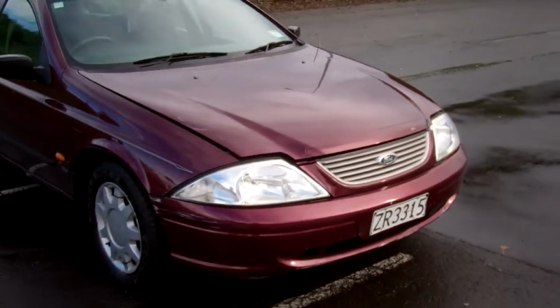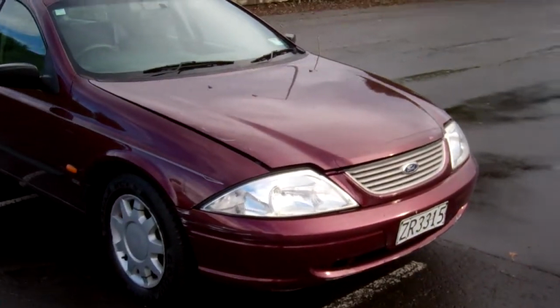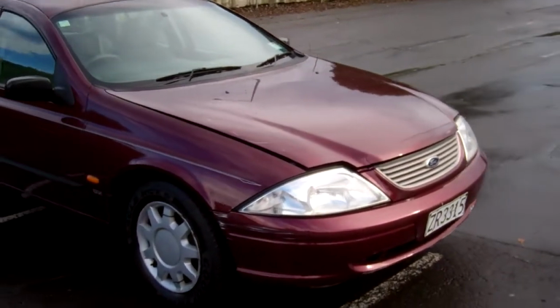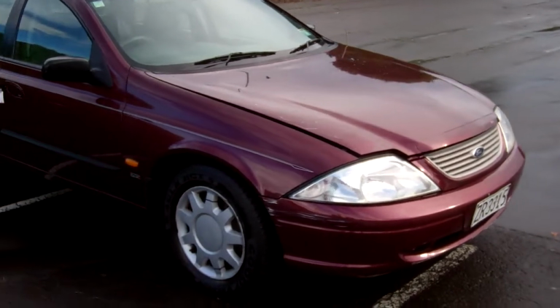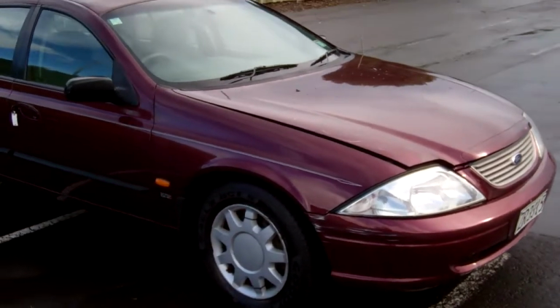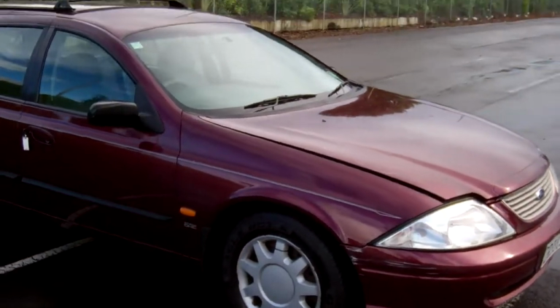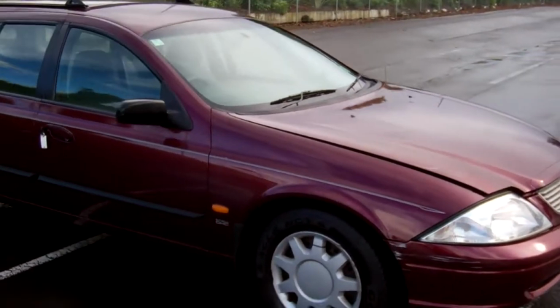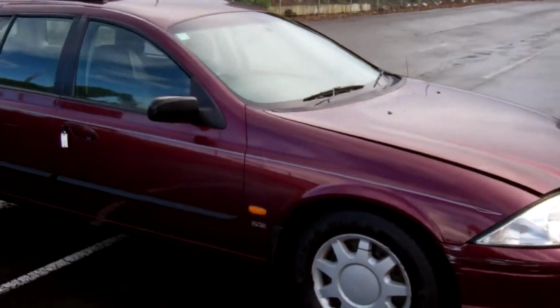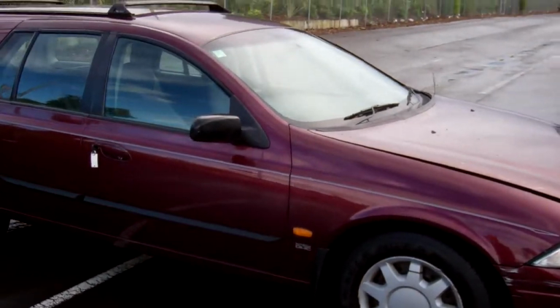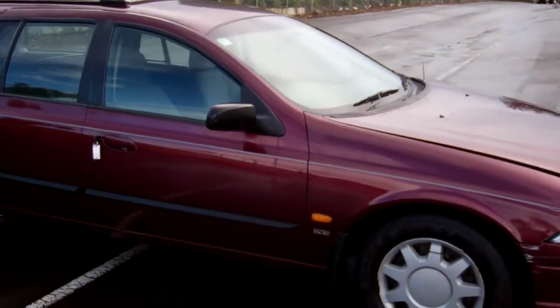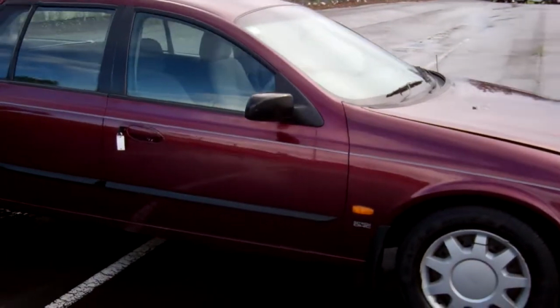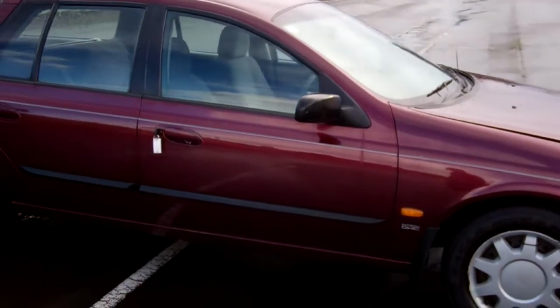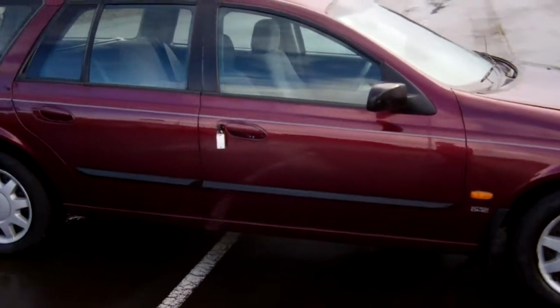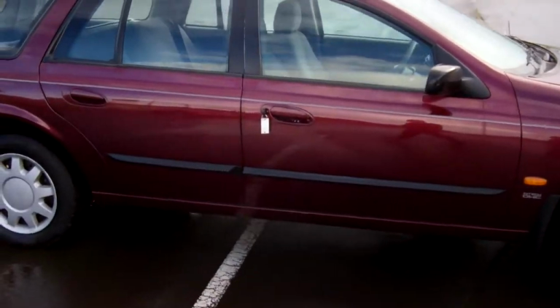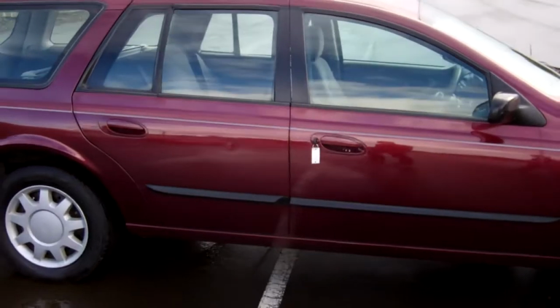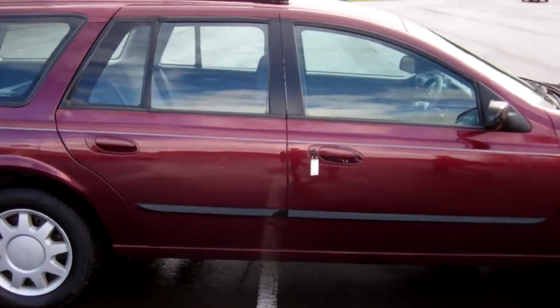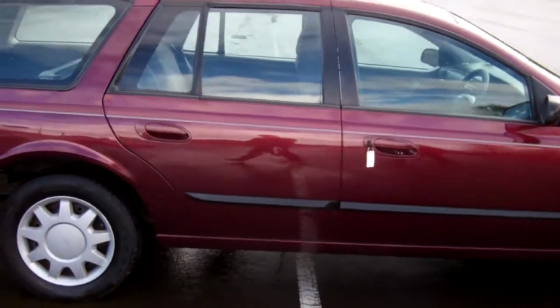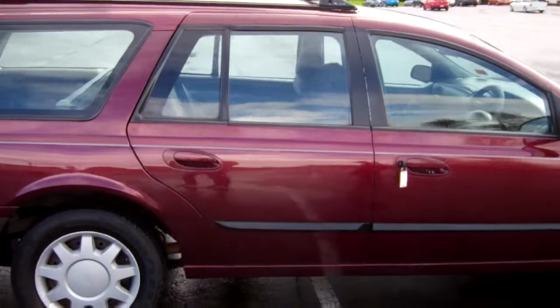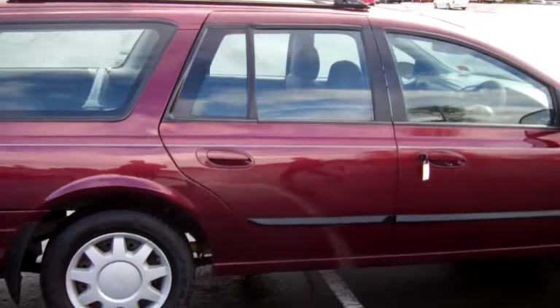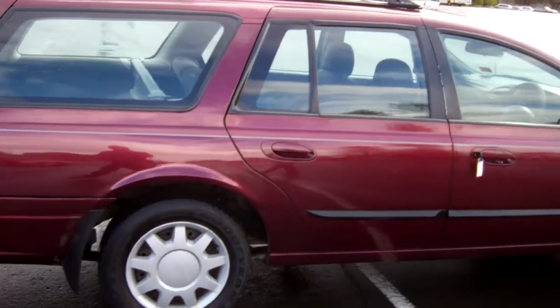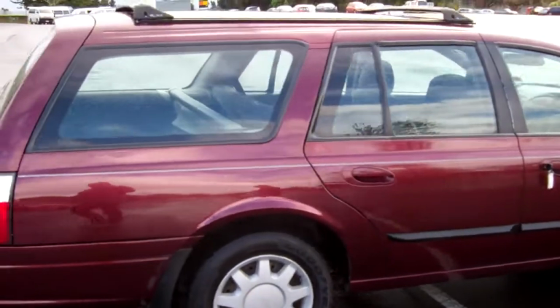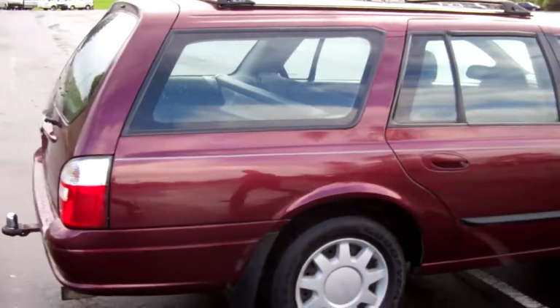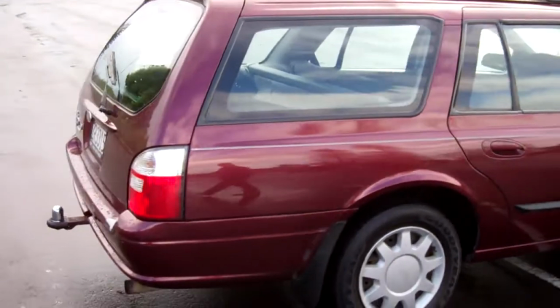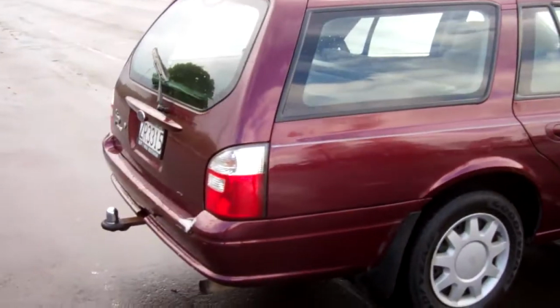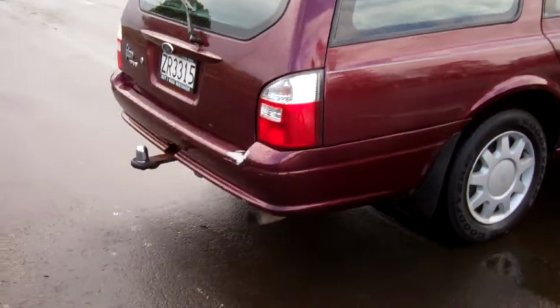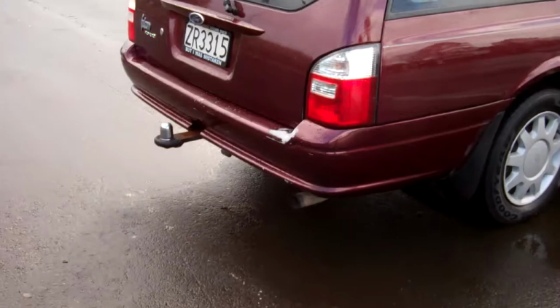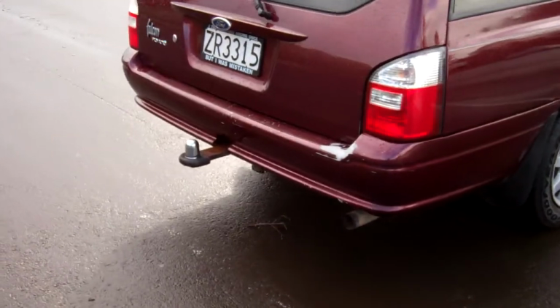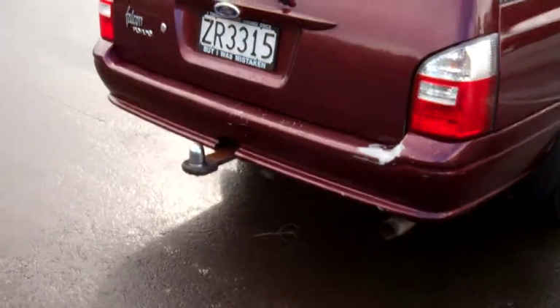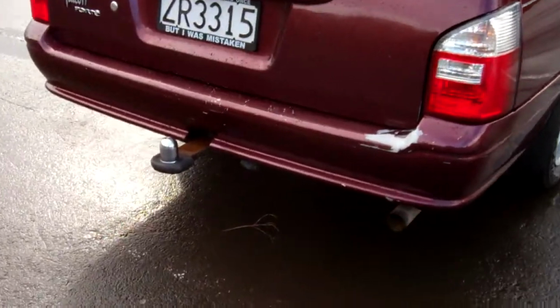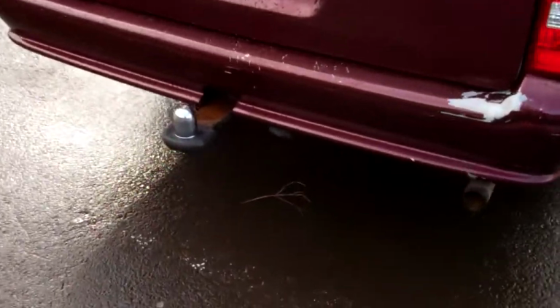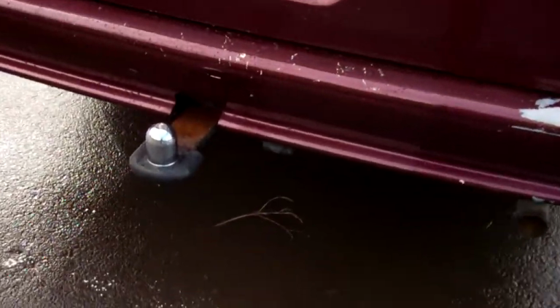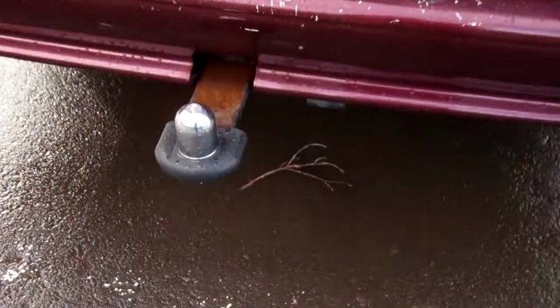Very popular Kiwi new station wagons these. You can see those roof racks on the top there. Looks good in the wine maroon color. Got a tow bar on this model too and it's got a shin guard protector.